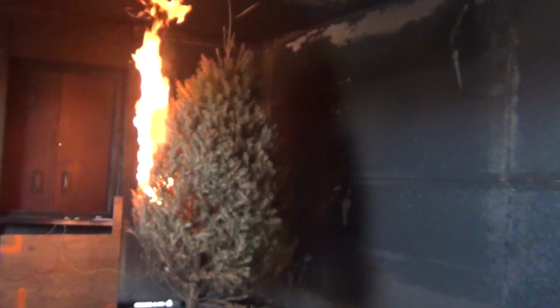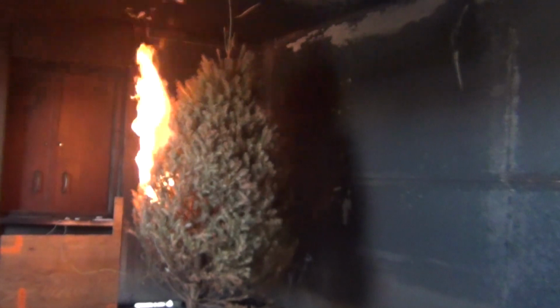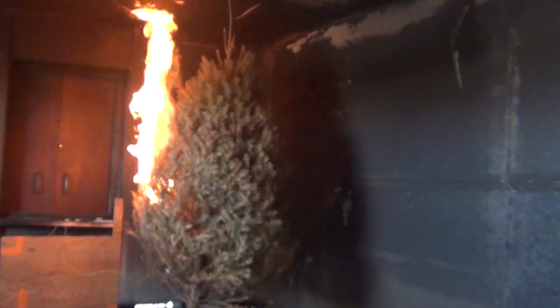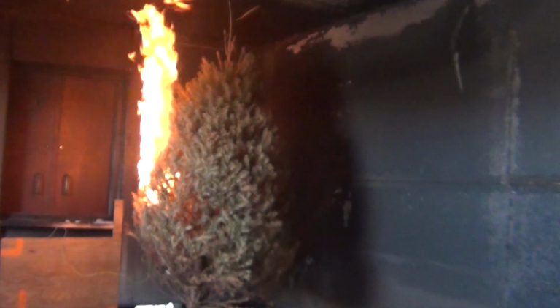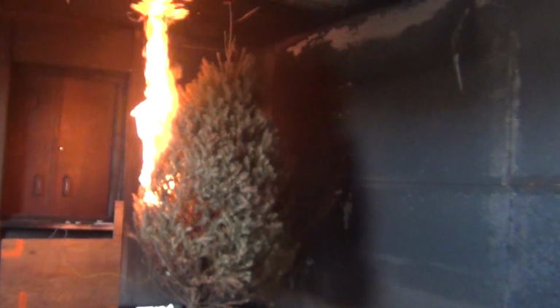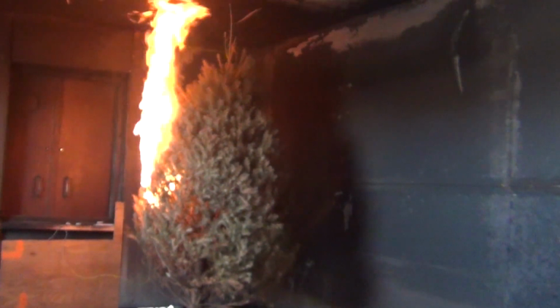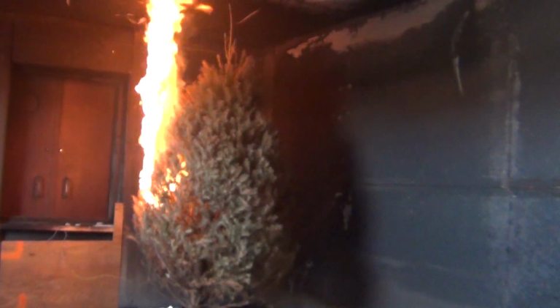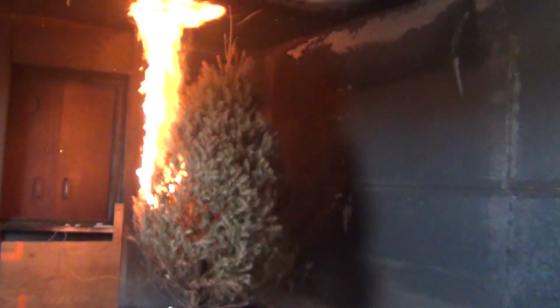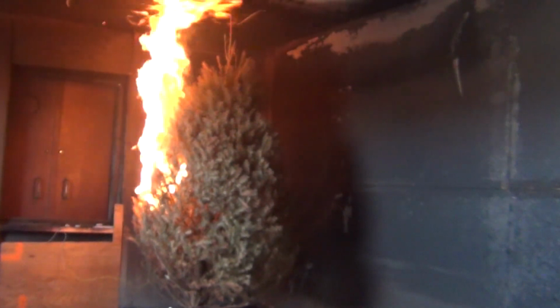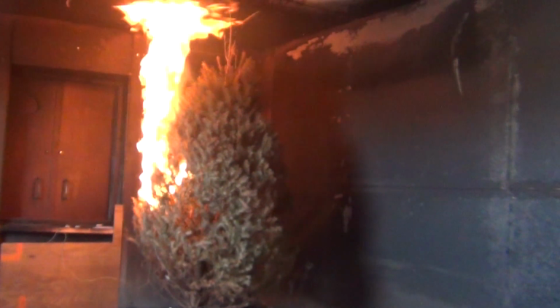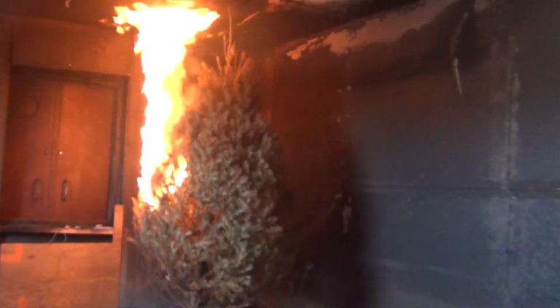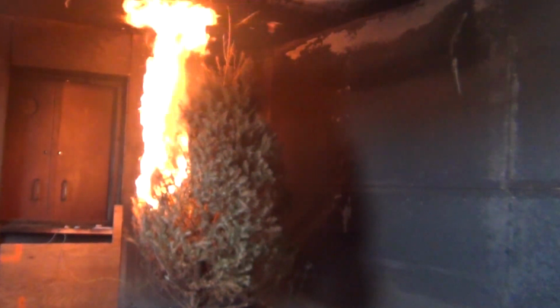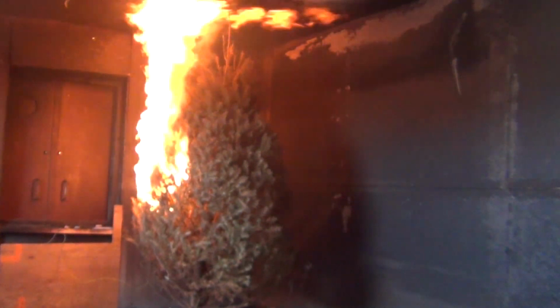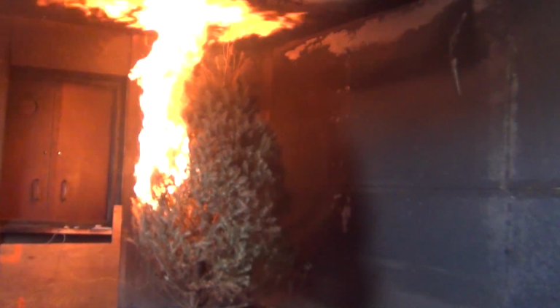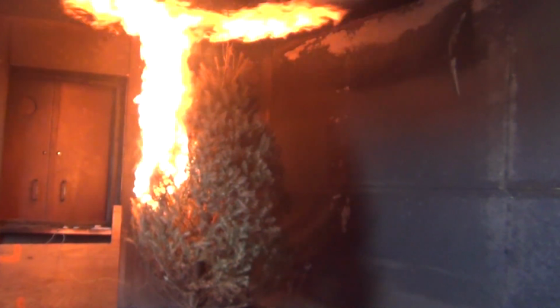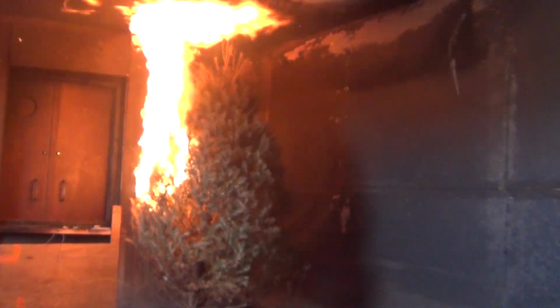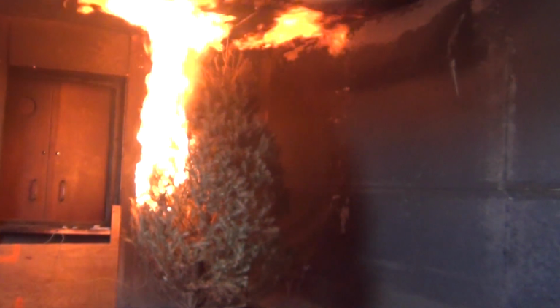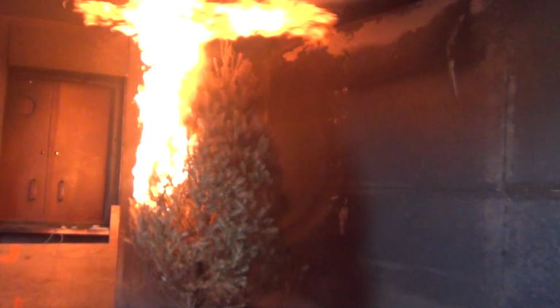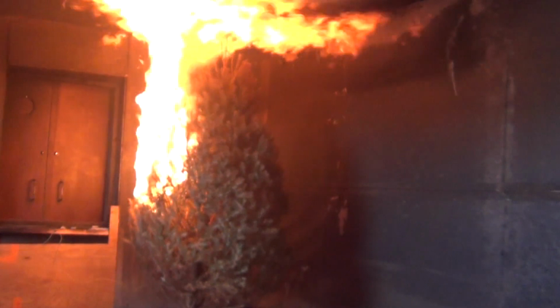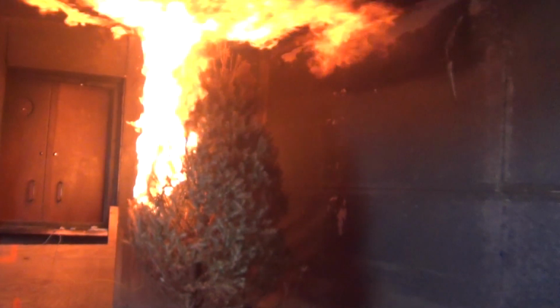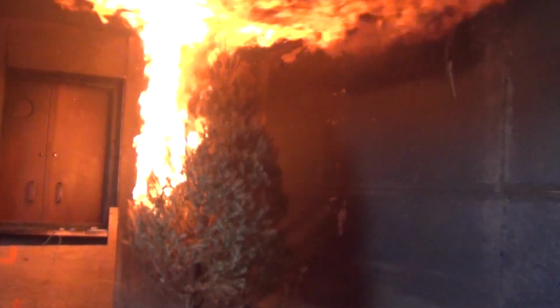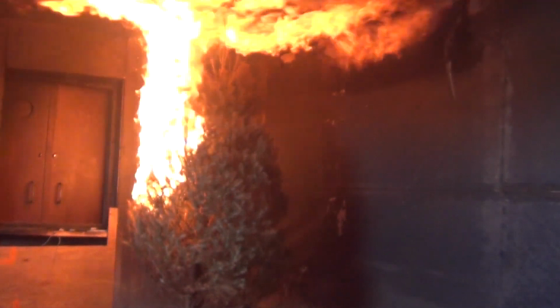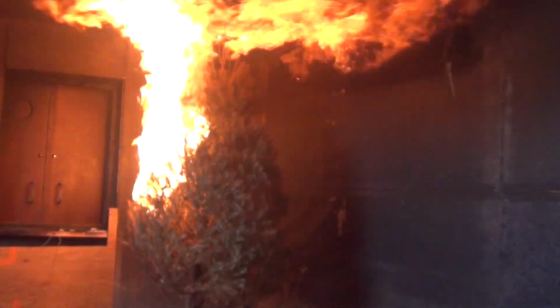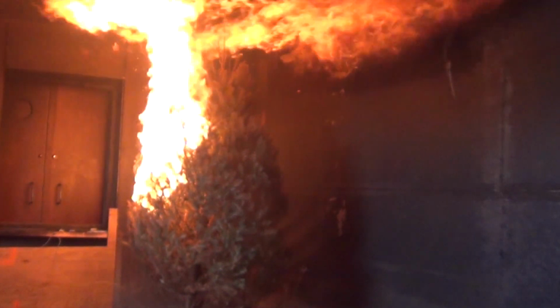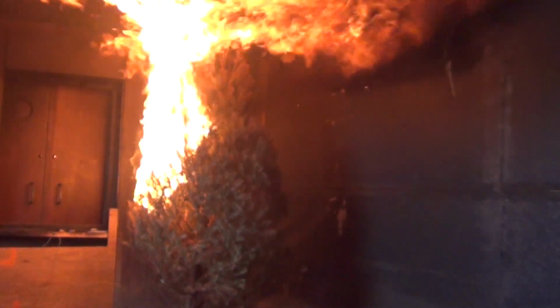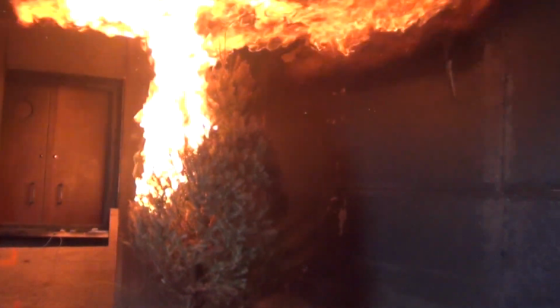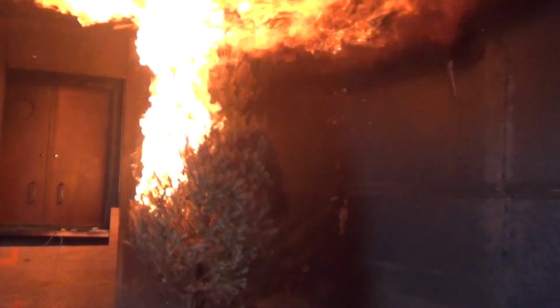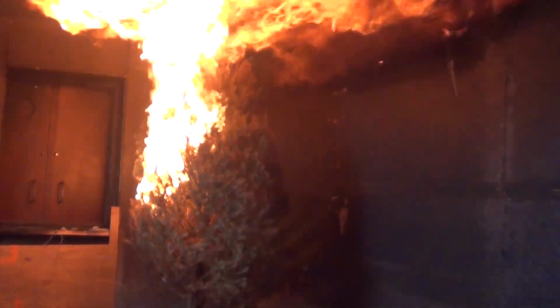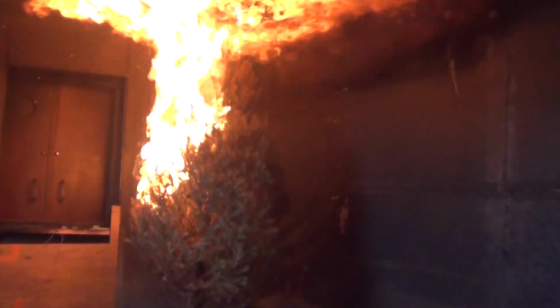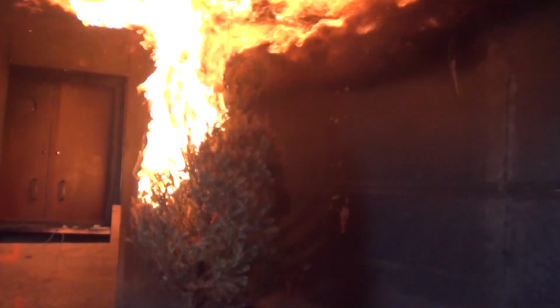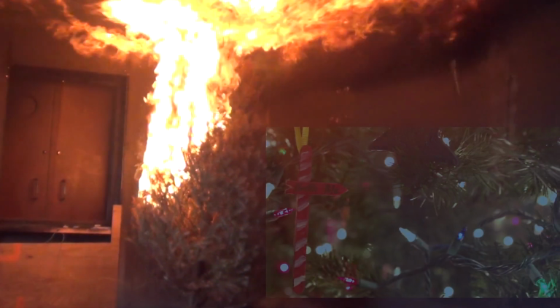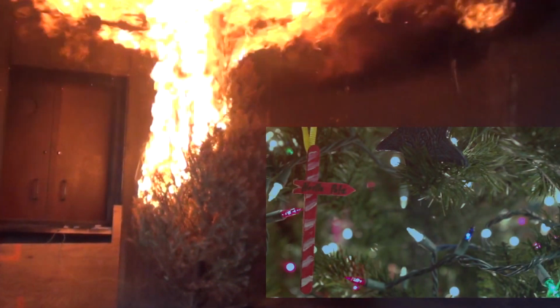This is what can happen when live Christmas trees are not watered every single day. The tree can dry out and catch fire easily from hot decorative lights.